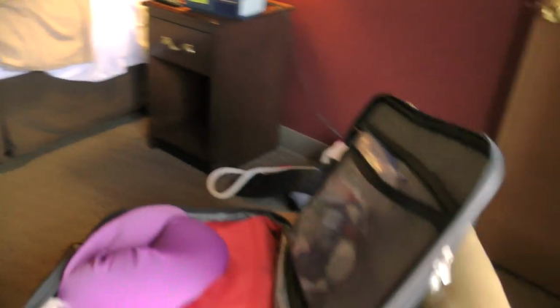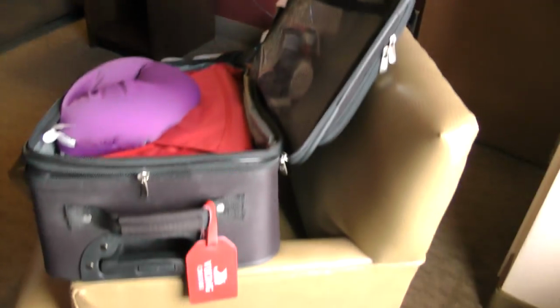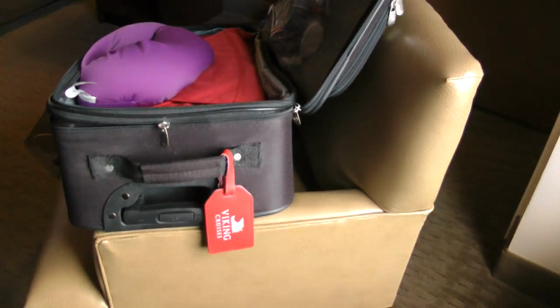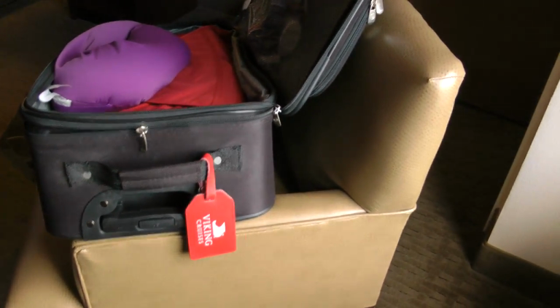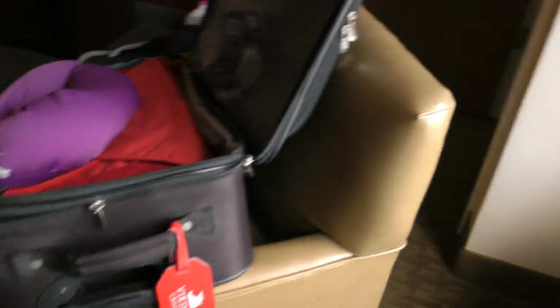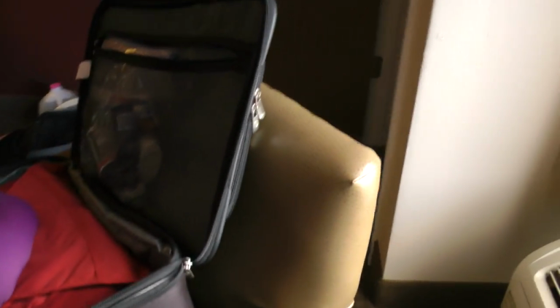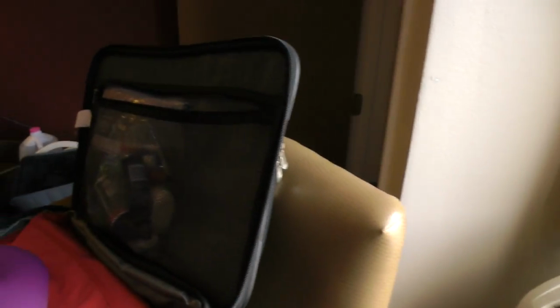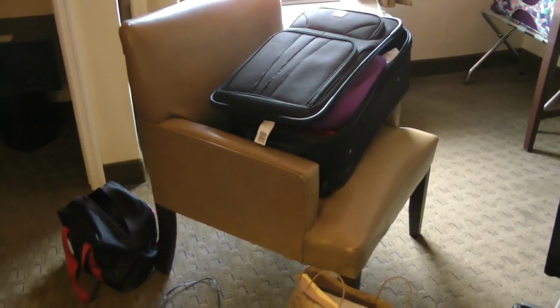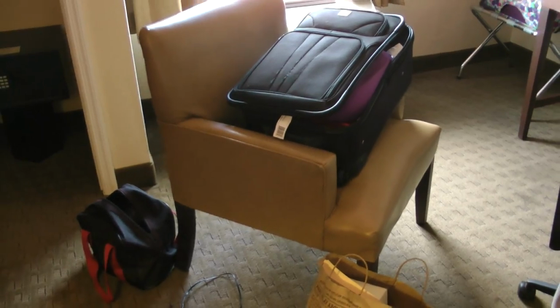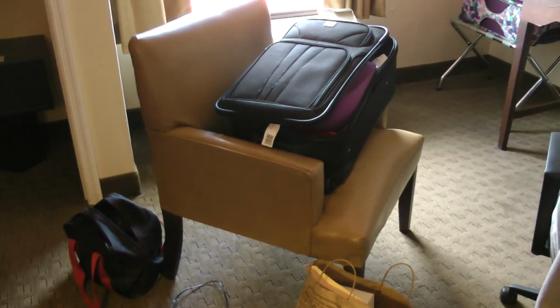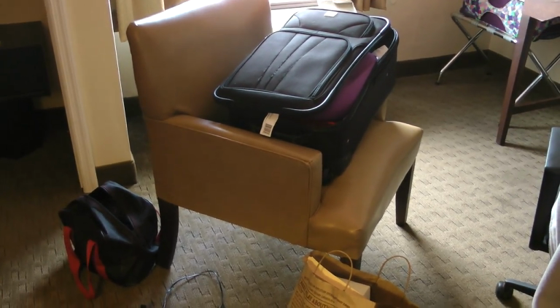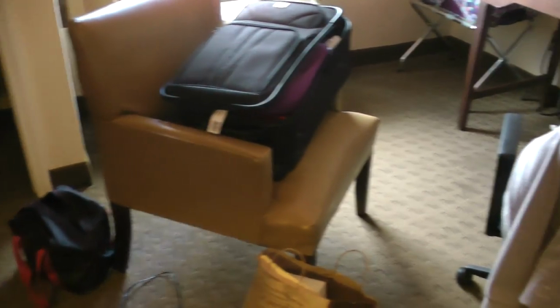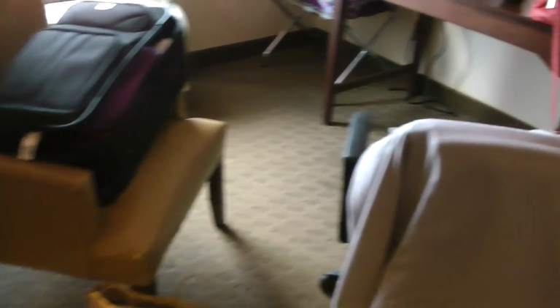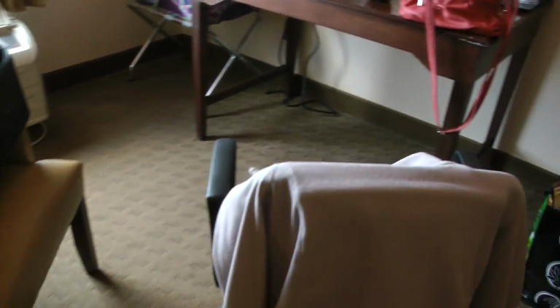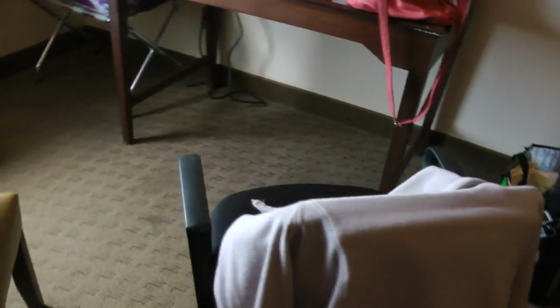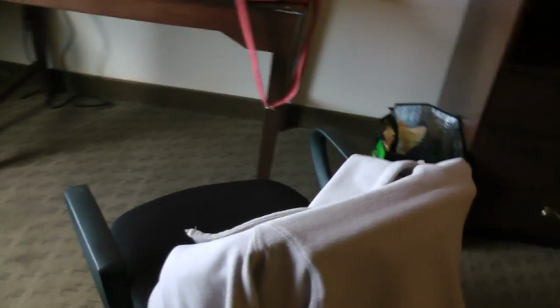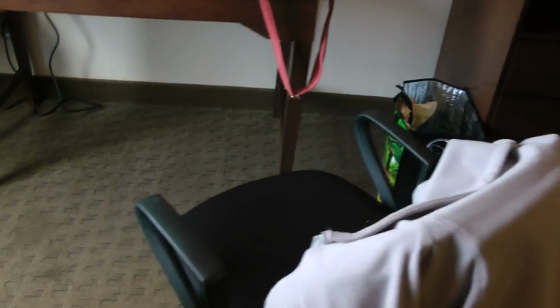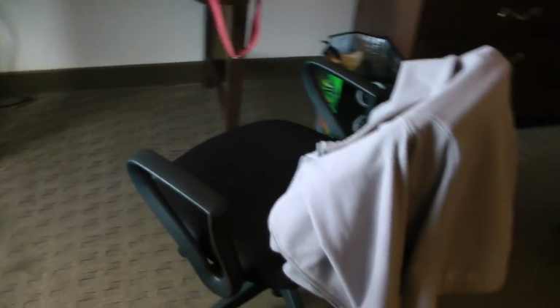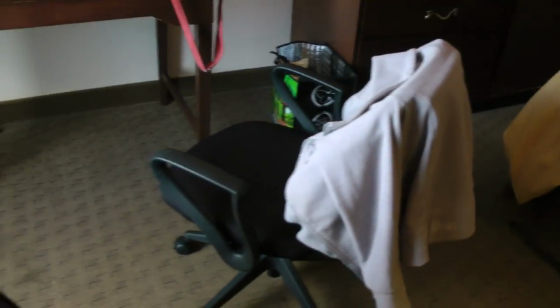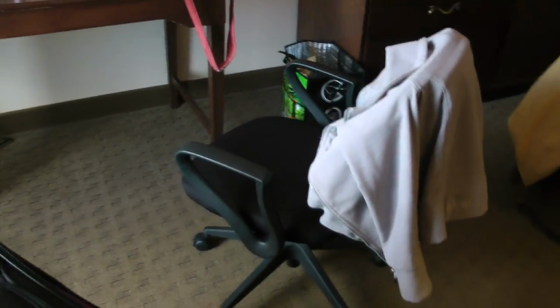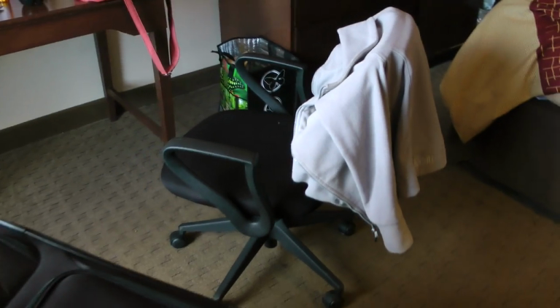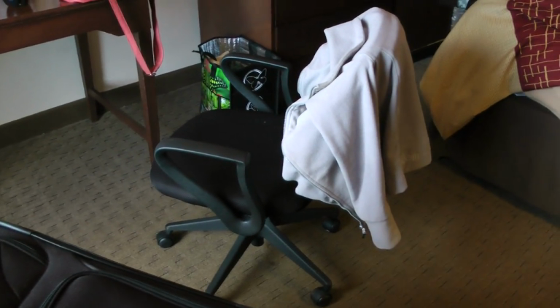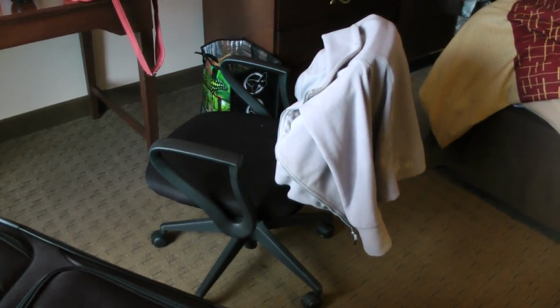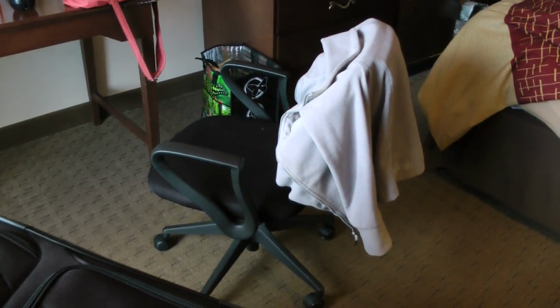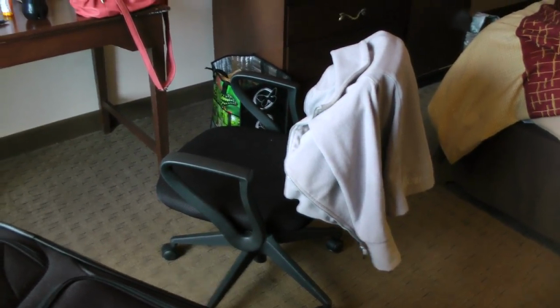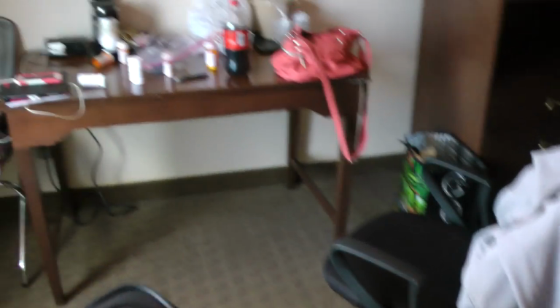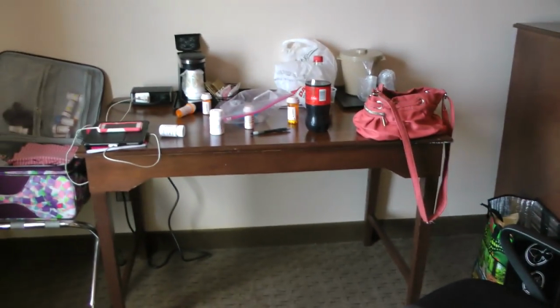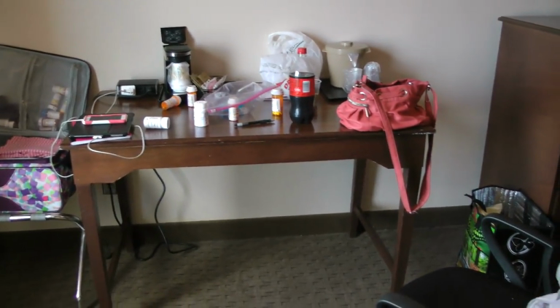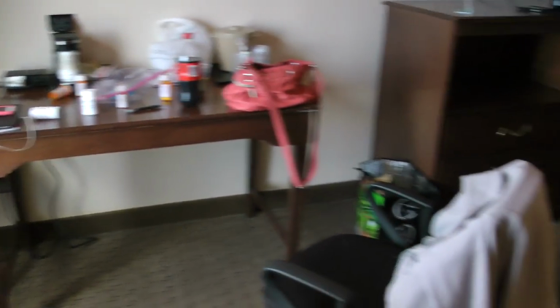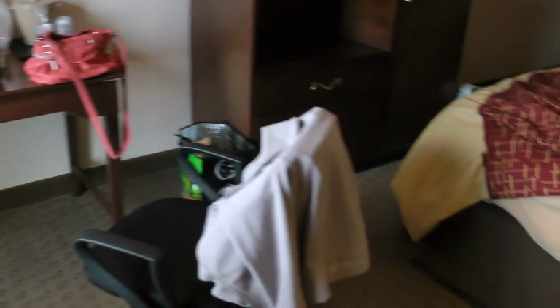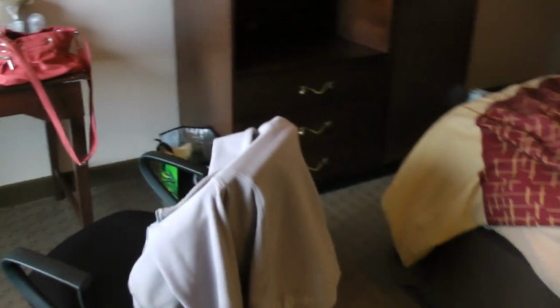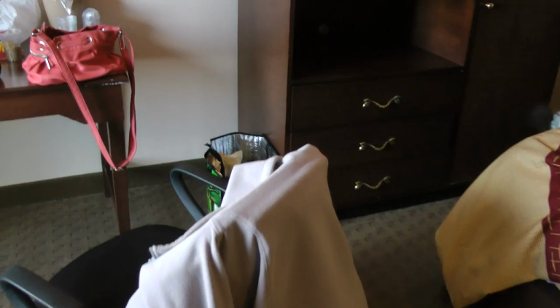And this is the furniture. They do have a chair and an office-type chair. And a desk there. So it does have some furniture.